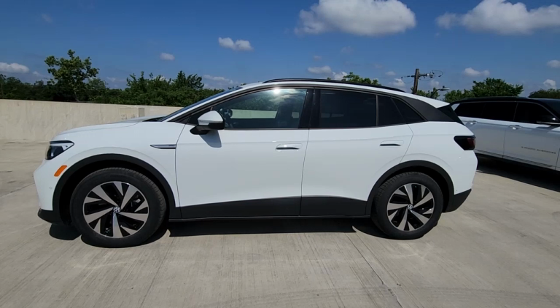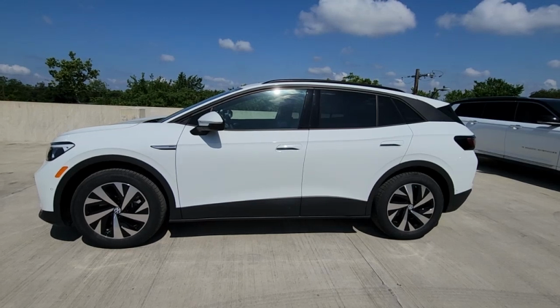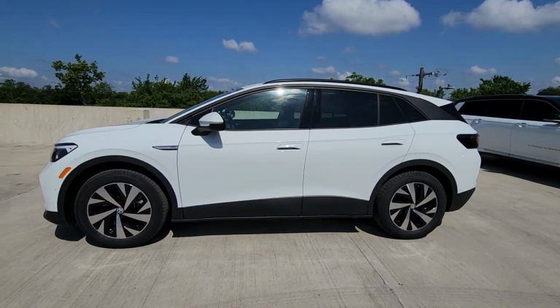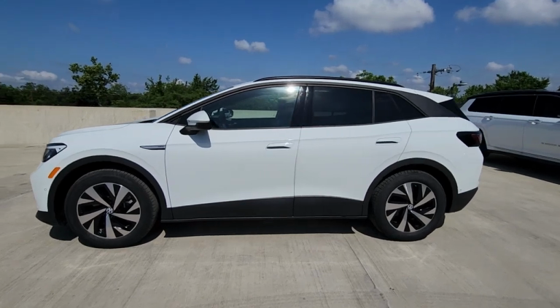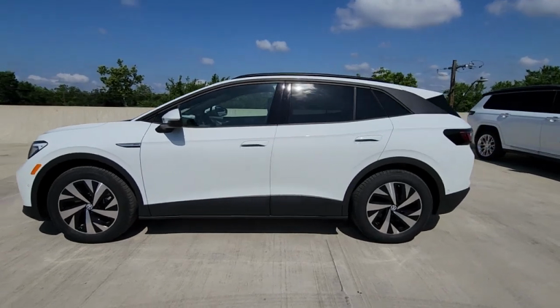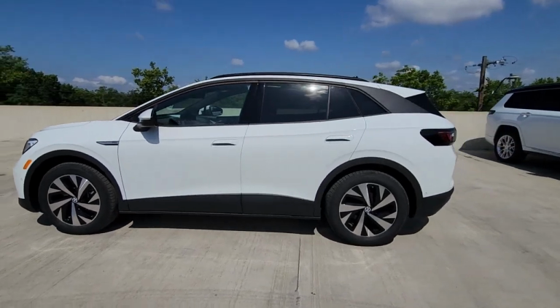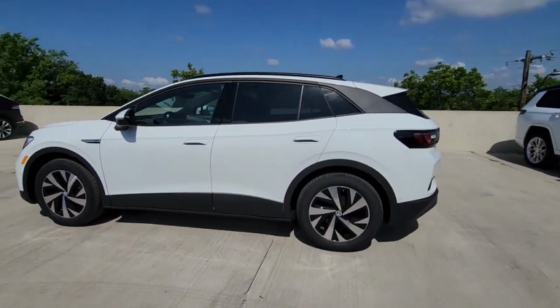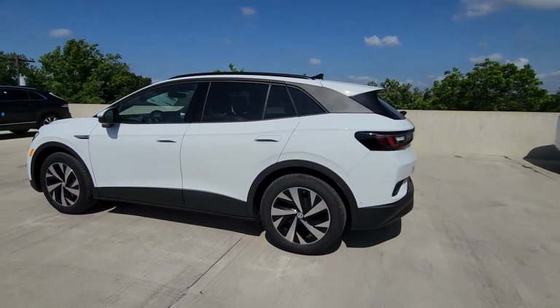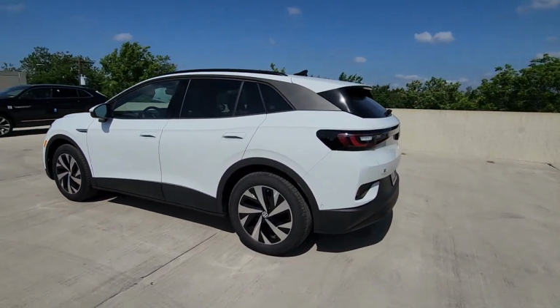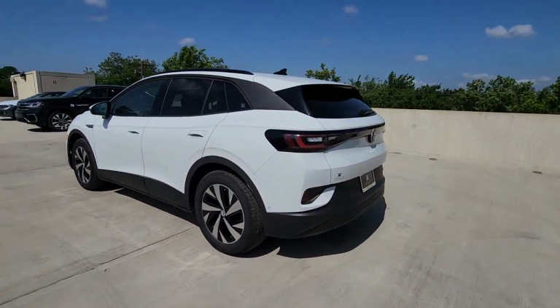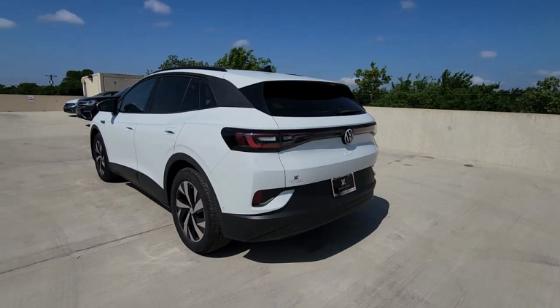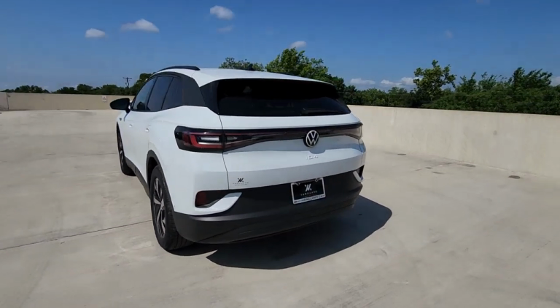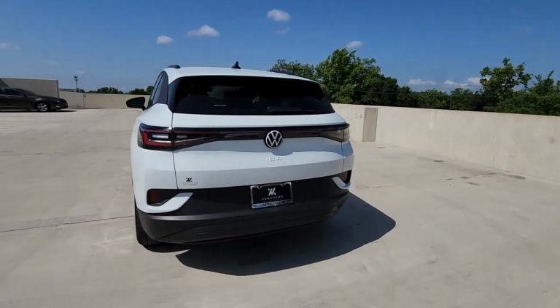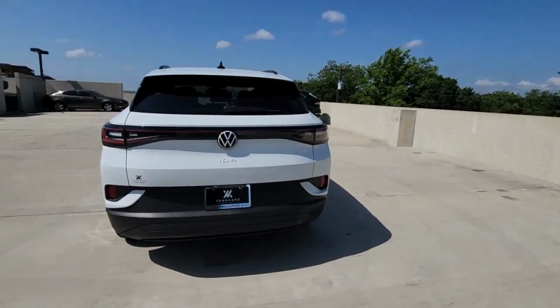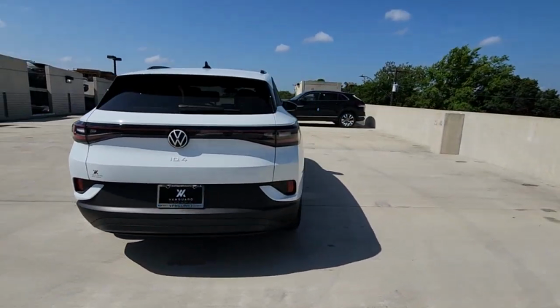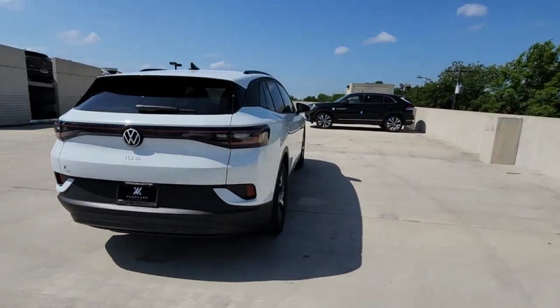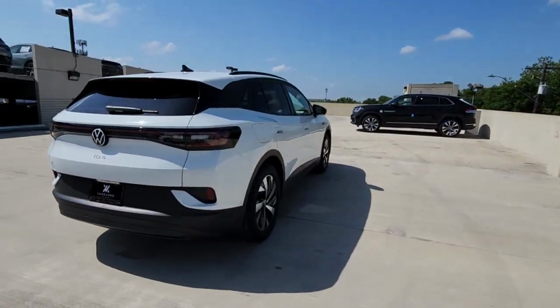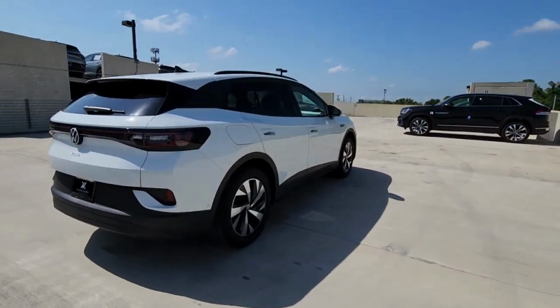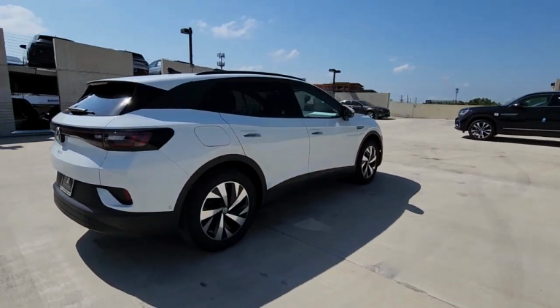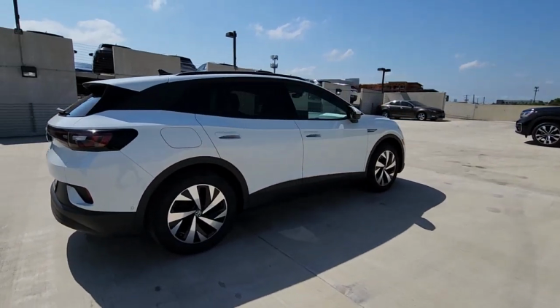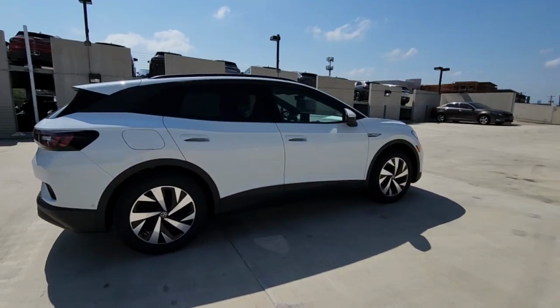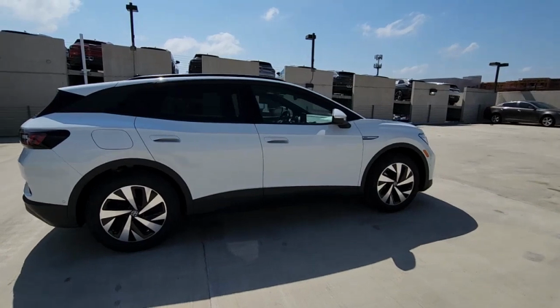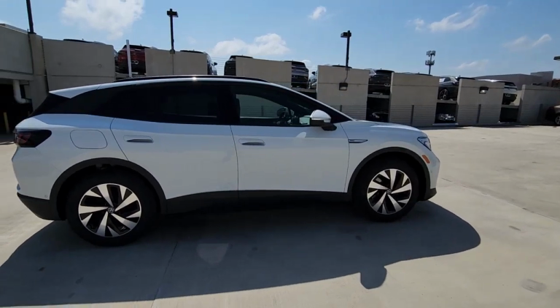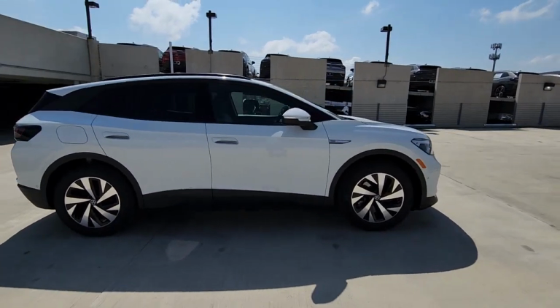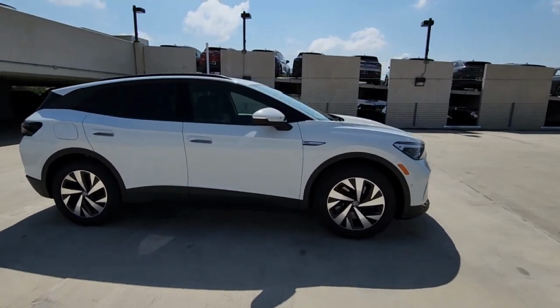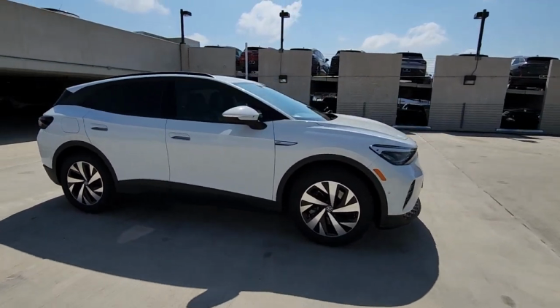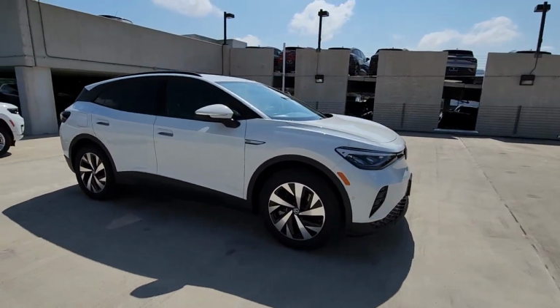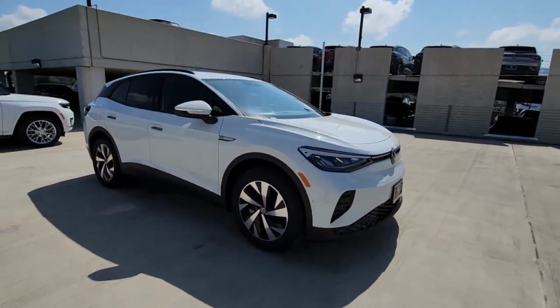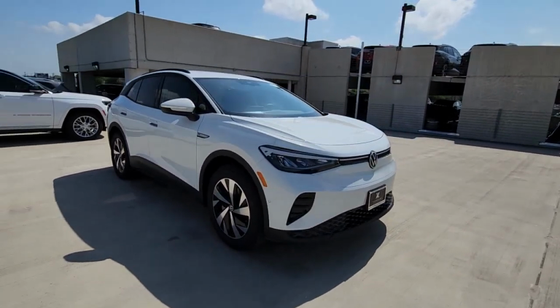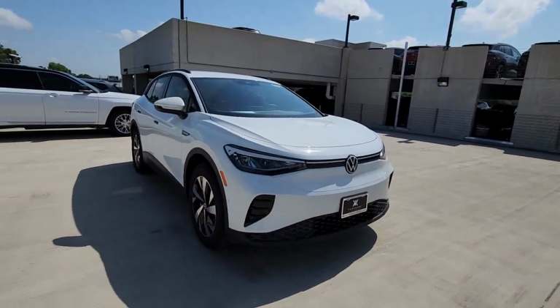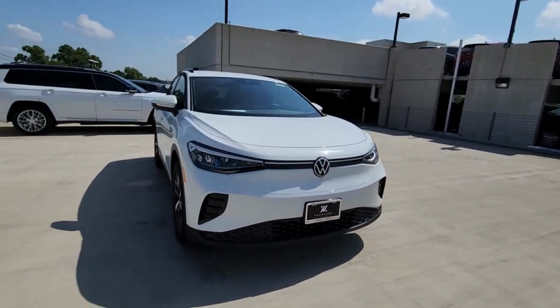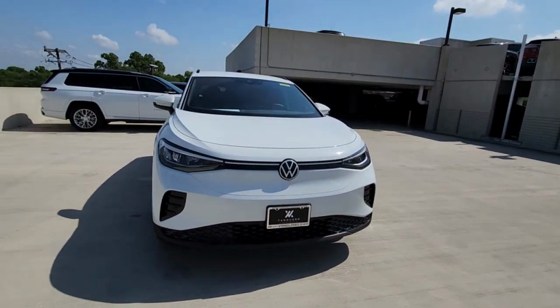Introducing the 2023 Volkswagen ID.4. Enjoy a view of this striking Volkswagen ID.4, the all-electric SUV that brings you clean aerodynamic style, future-focused efficiency, and spacious comfort.